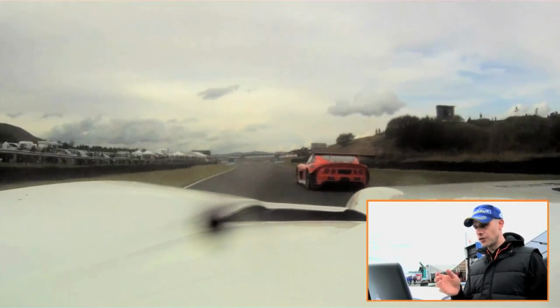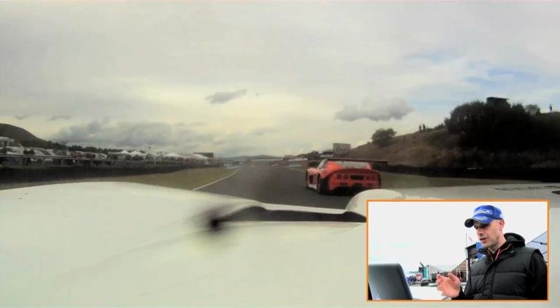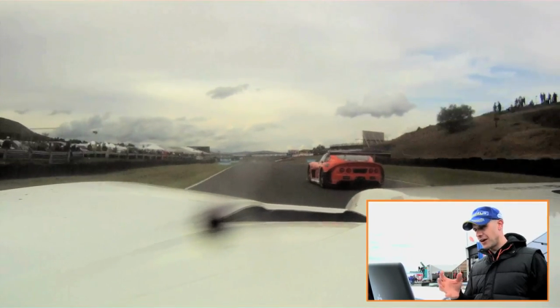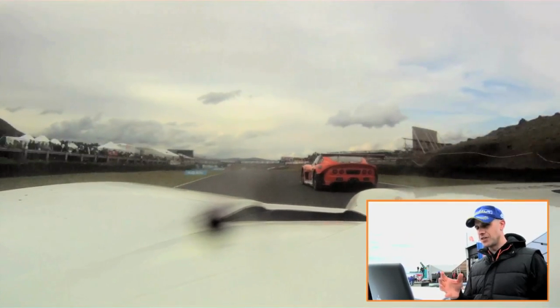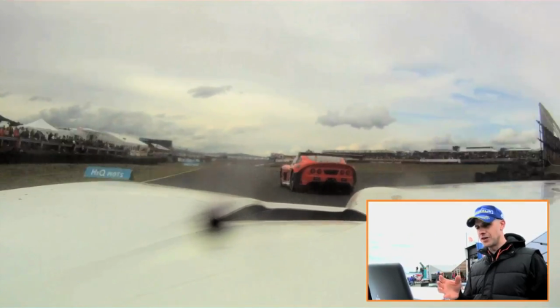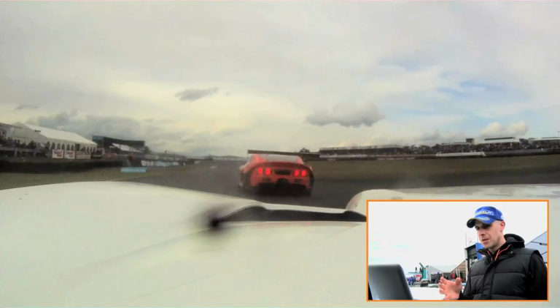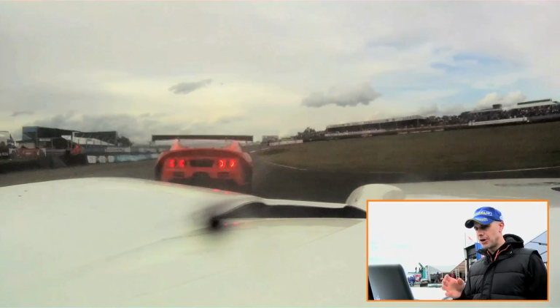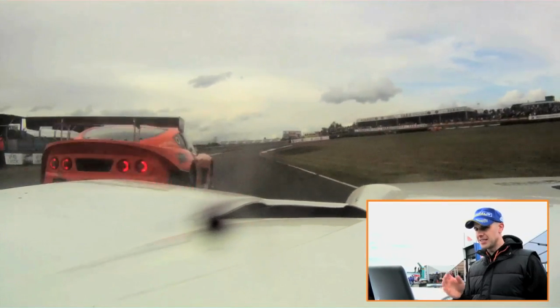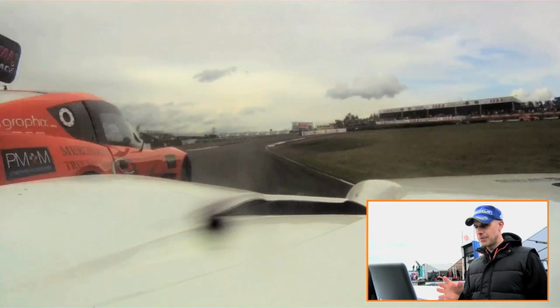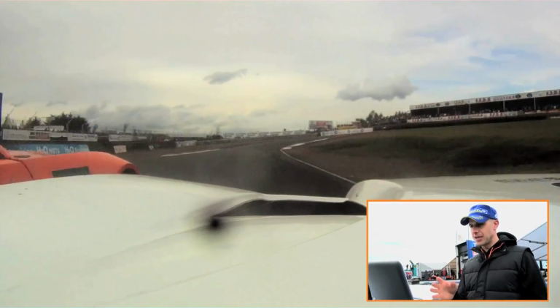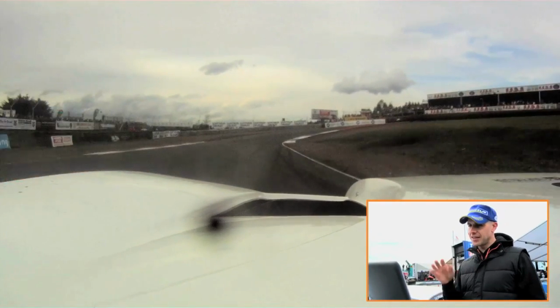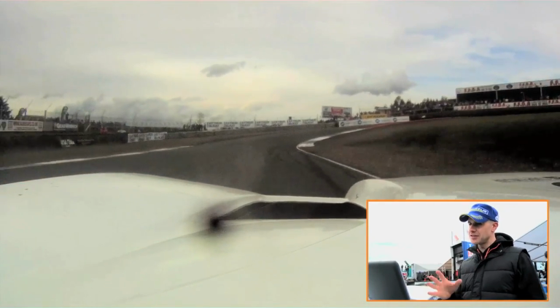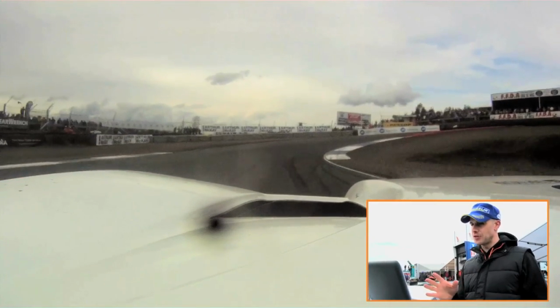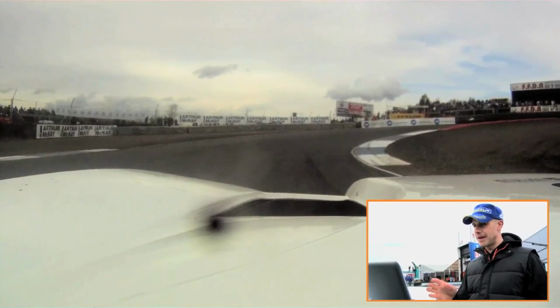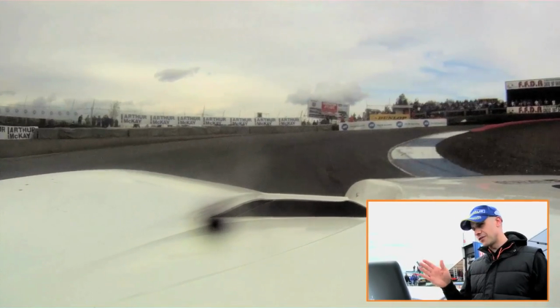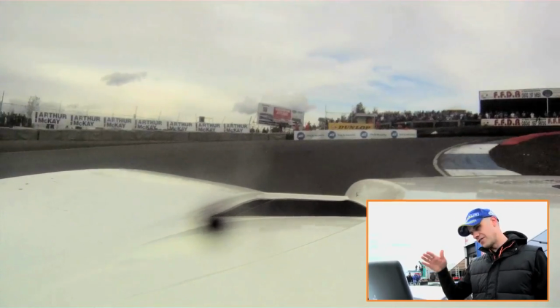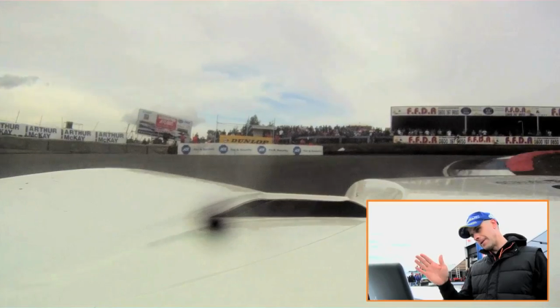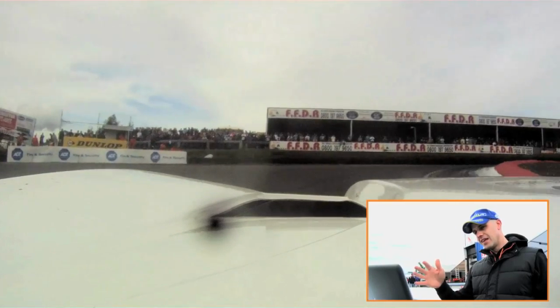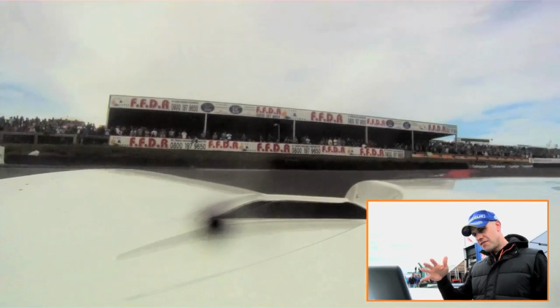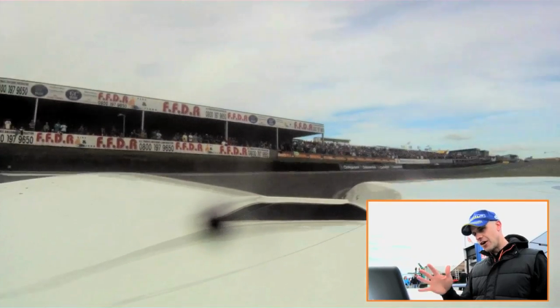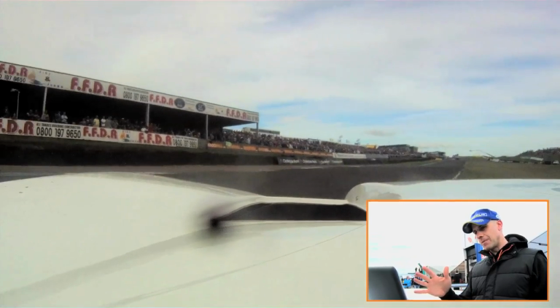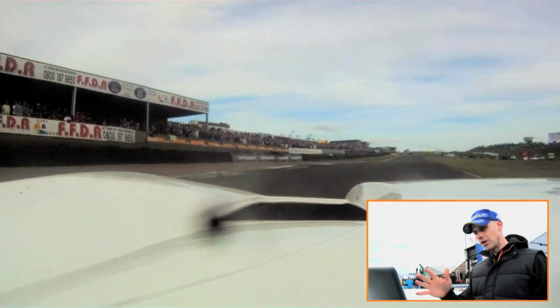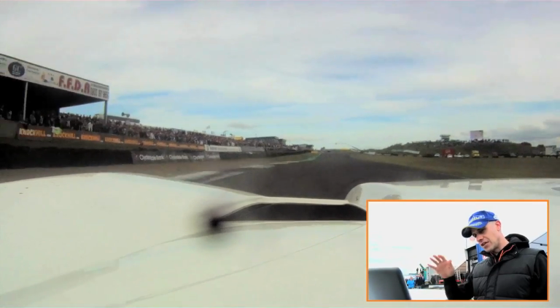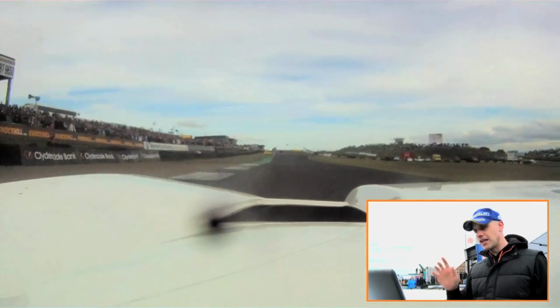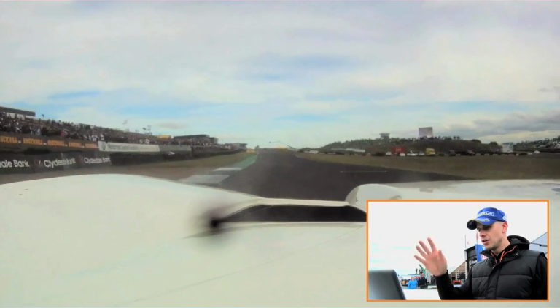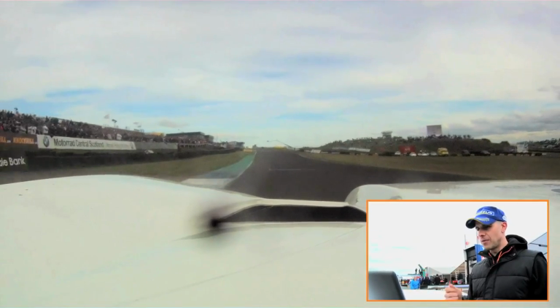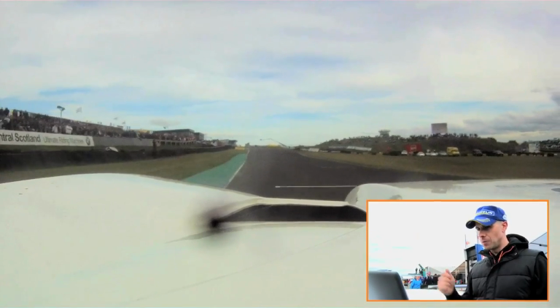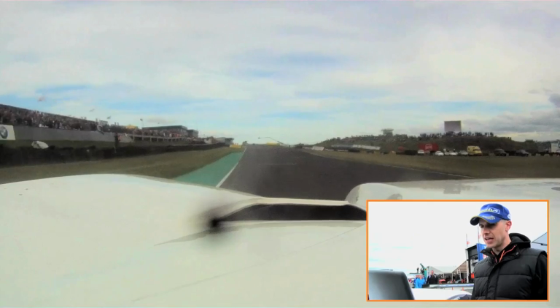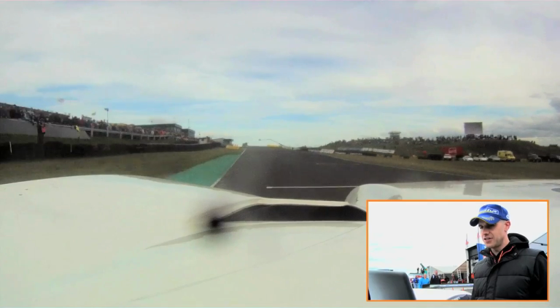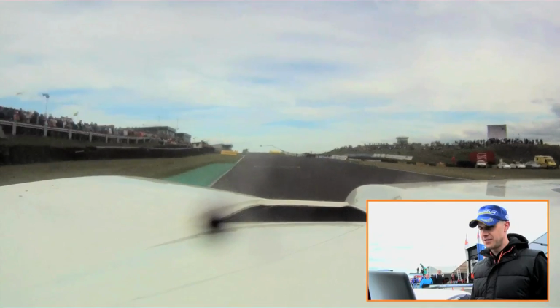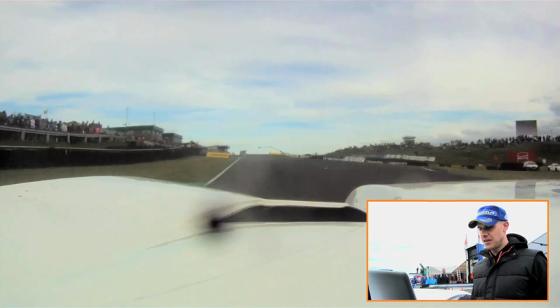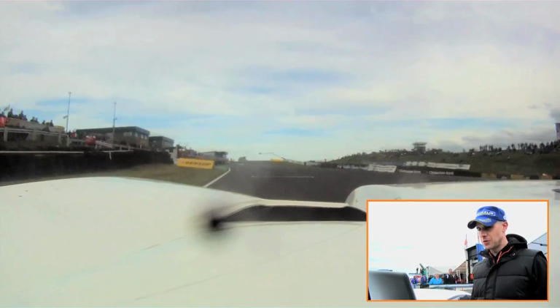Fourth gear, very close to the limiter, braking as late as I possibly can, get the thing stopped on the apex, first gear for the hairpin — very hard to get the power down out of this hairpin and drive up the hill — pulling the gears, and yeah, that got us on the podium.